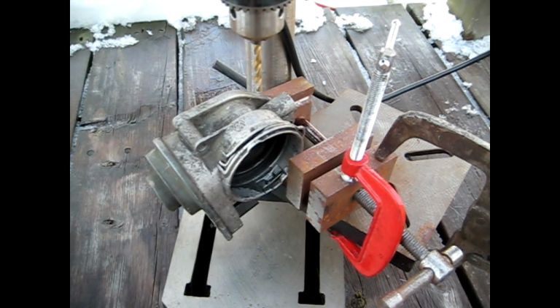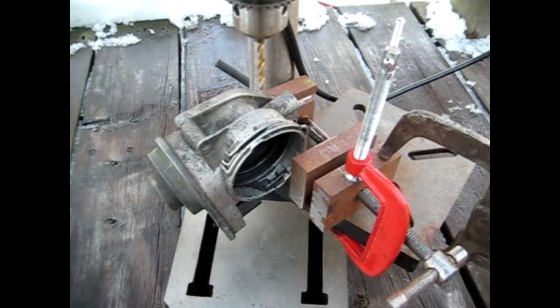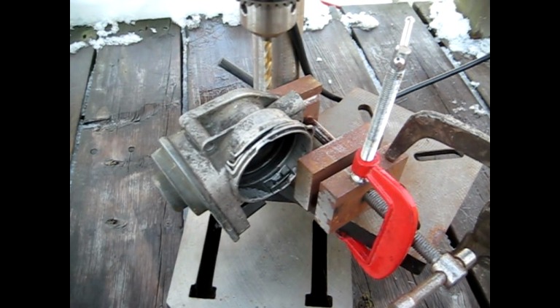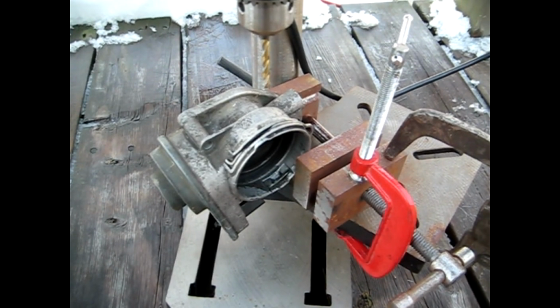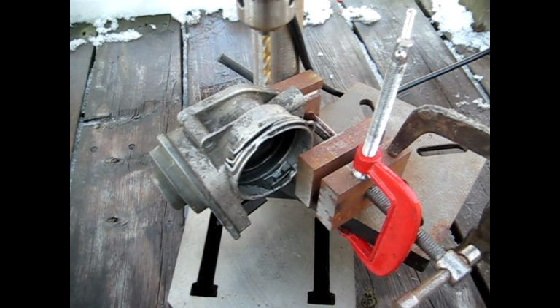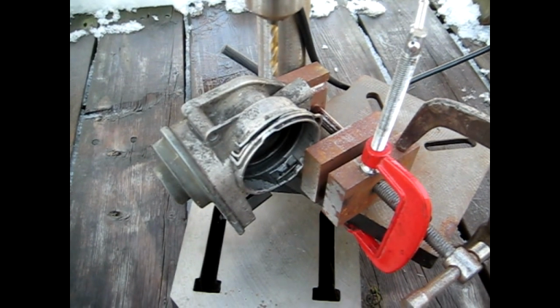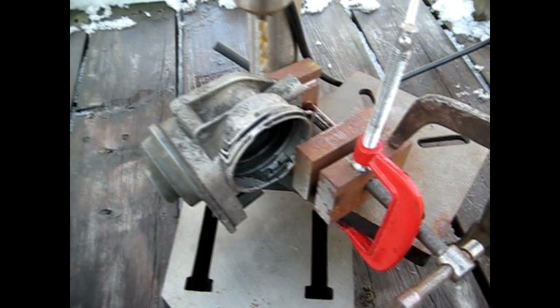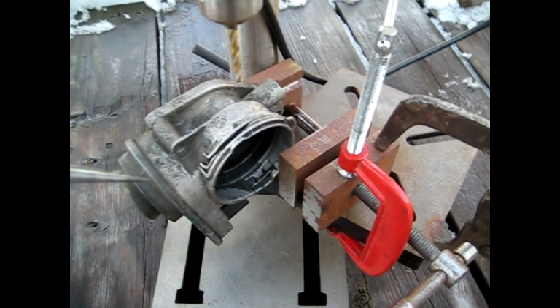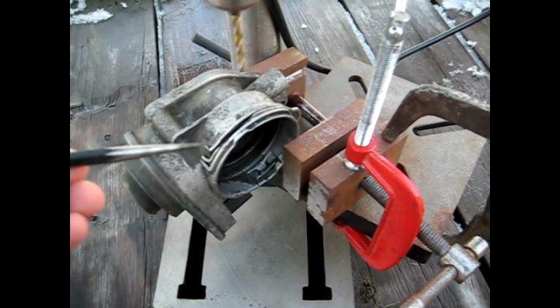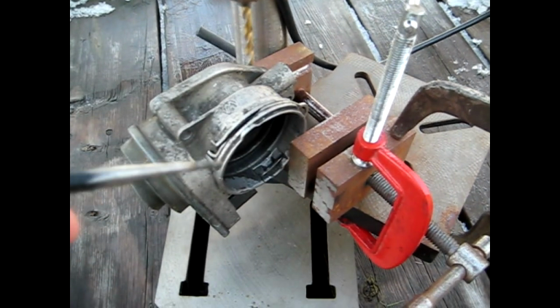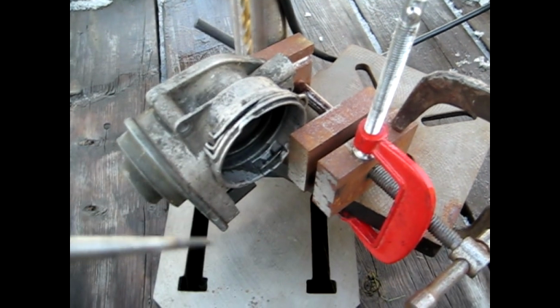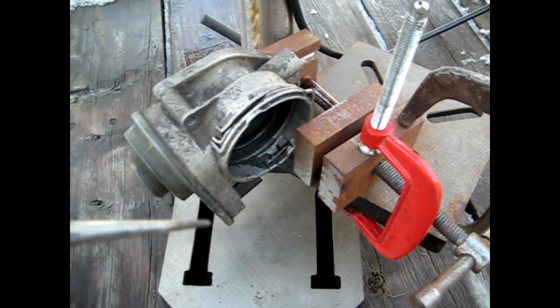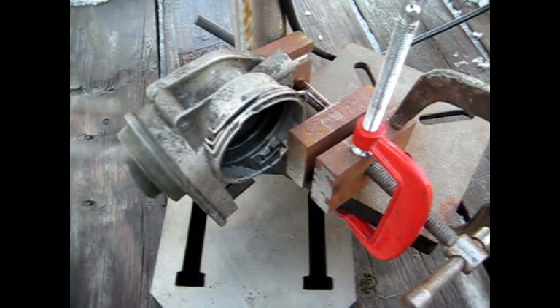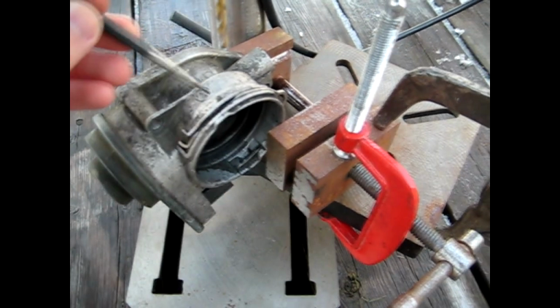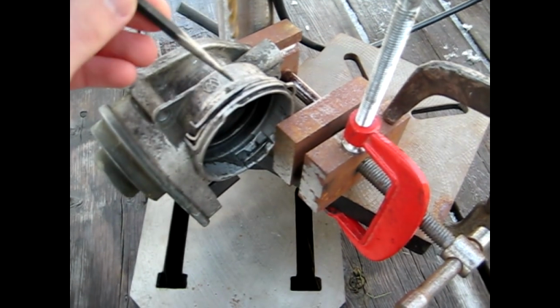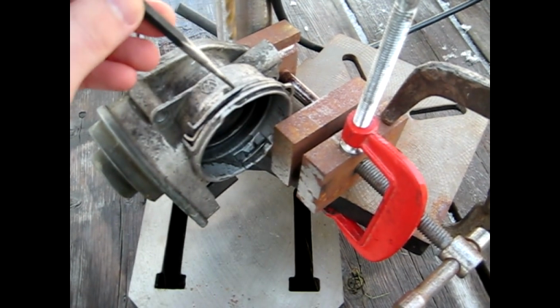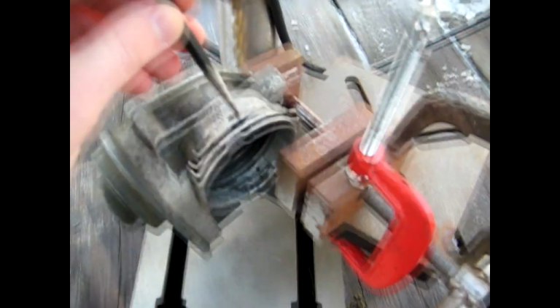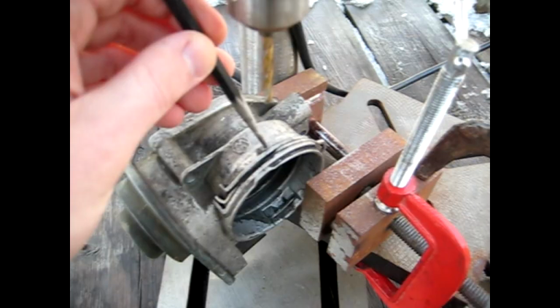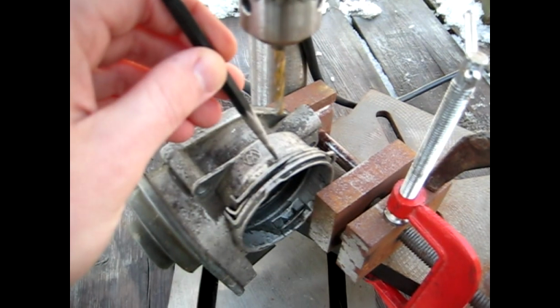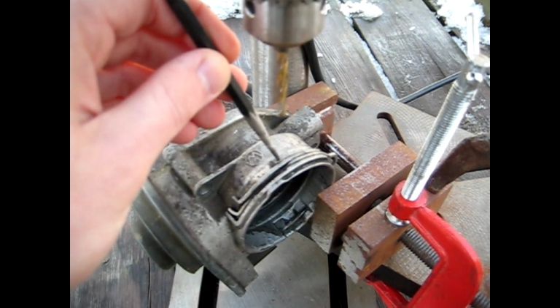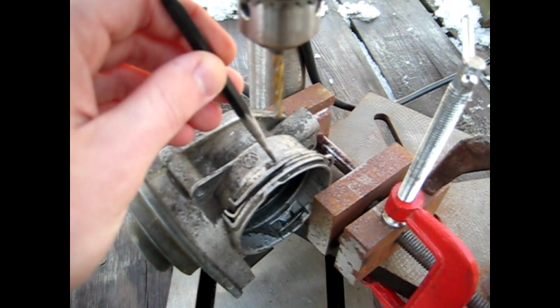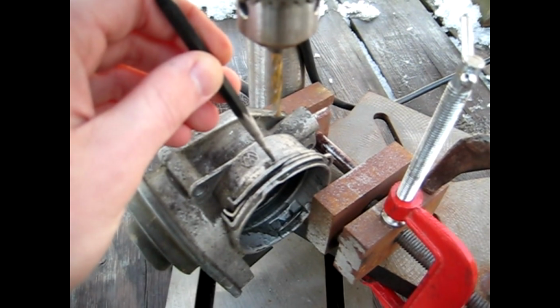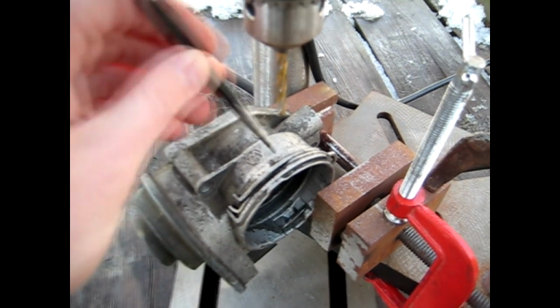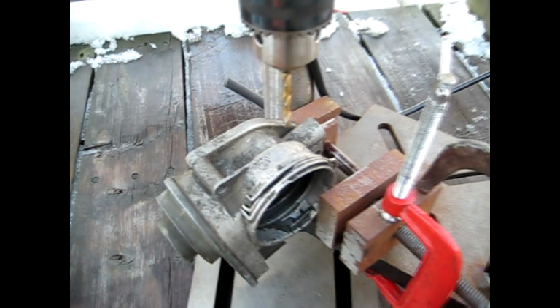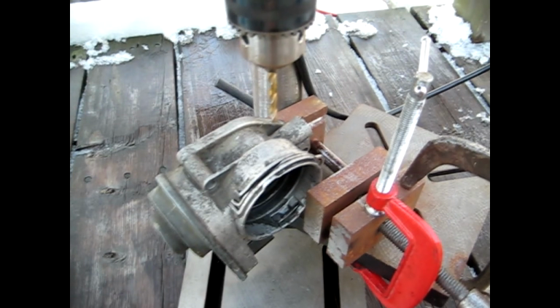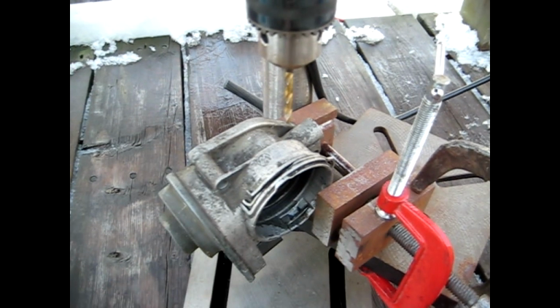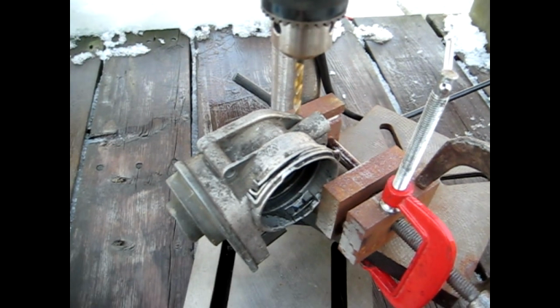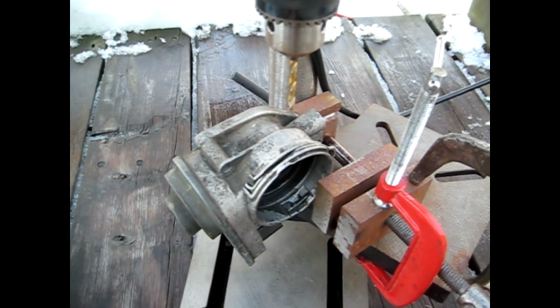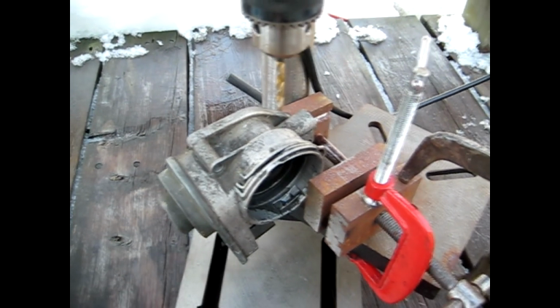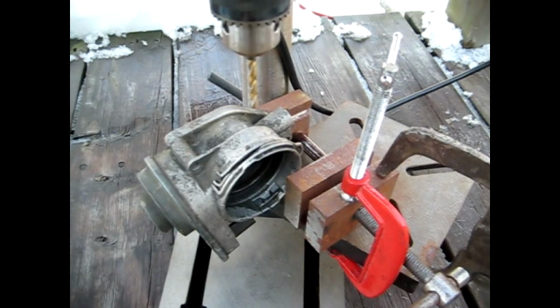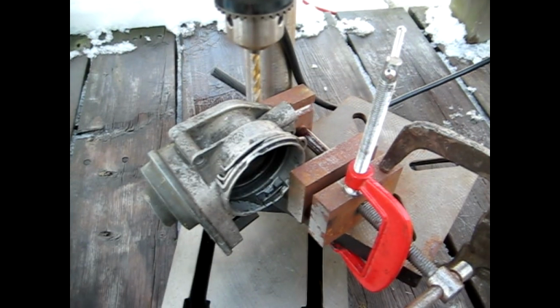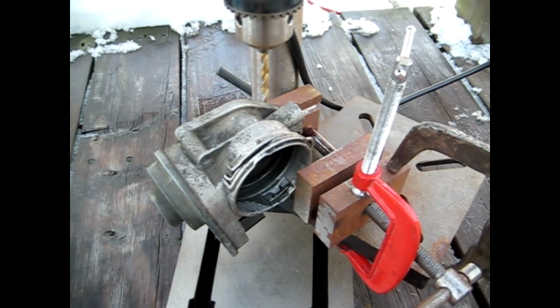As you can see, I've already clamped the workpiece down. What I've done previously is I took my center punch and center punched a spot right there where I want the hole to be drilled. I've already lined everything up so there's no setup time right now.